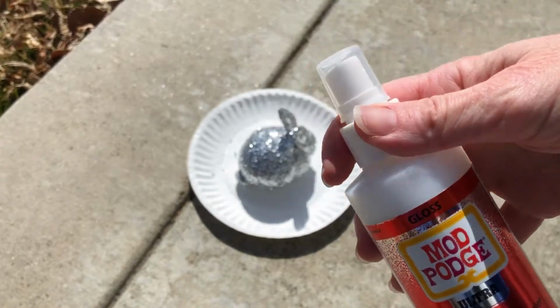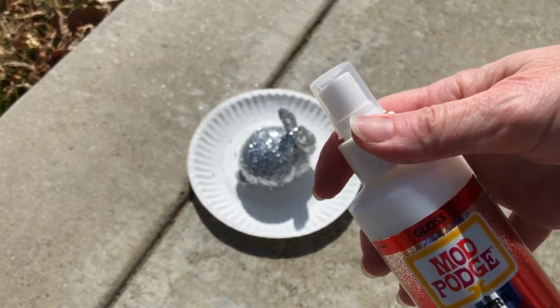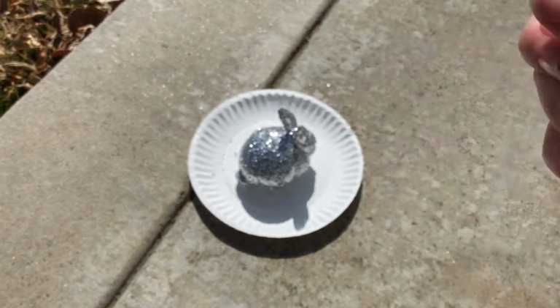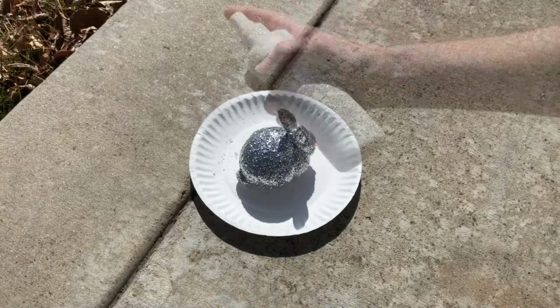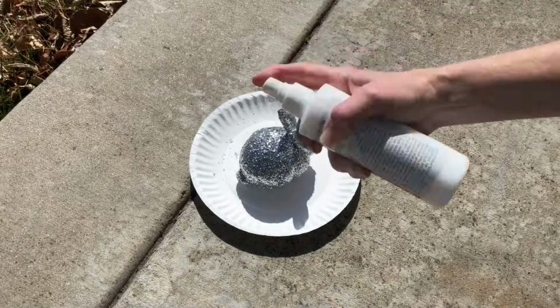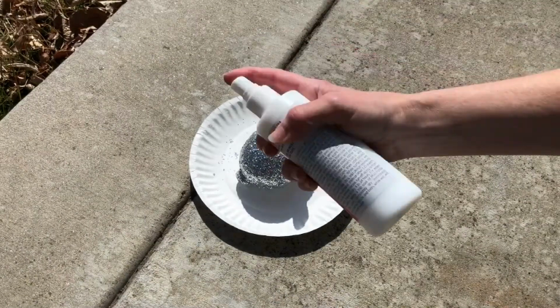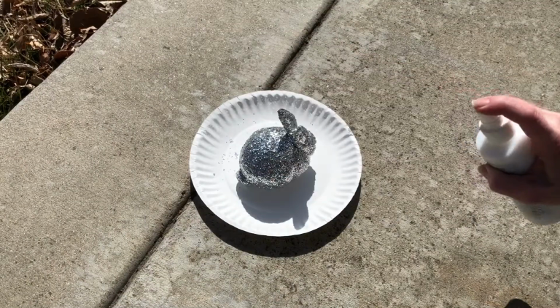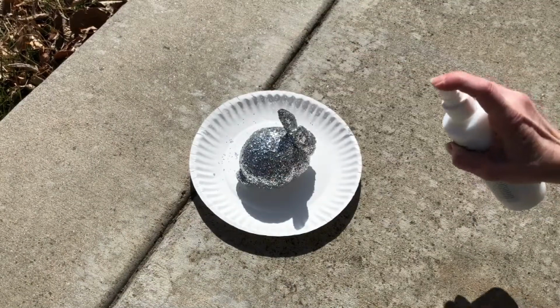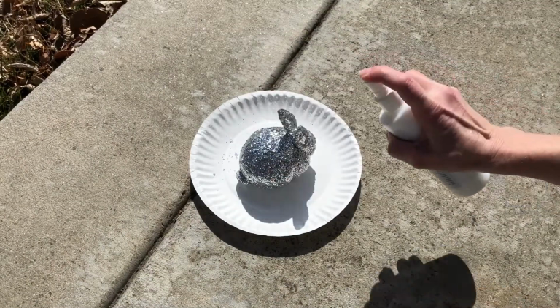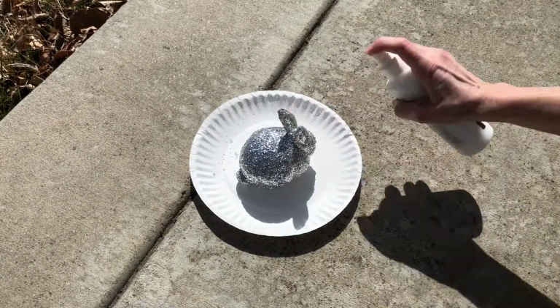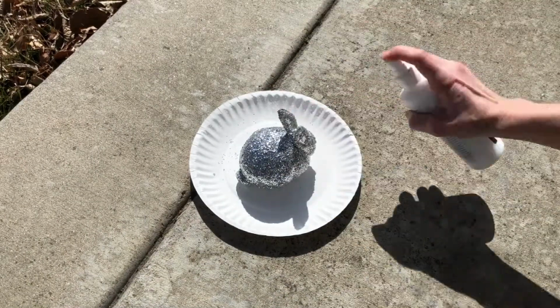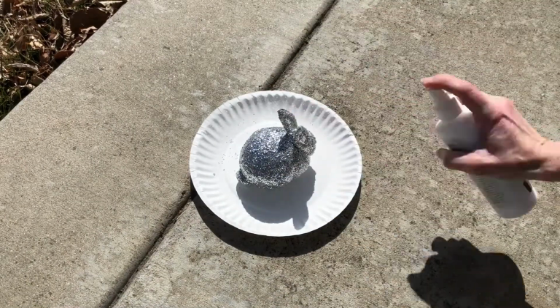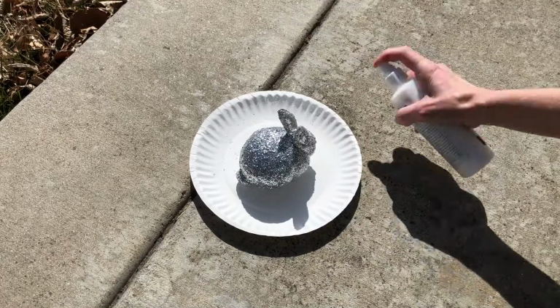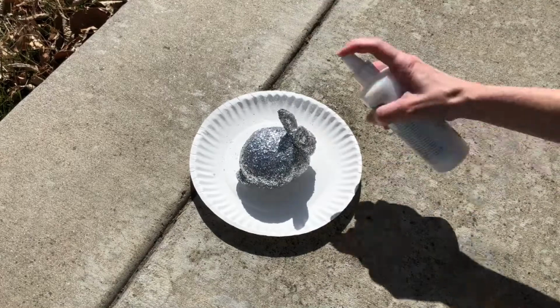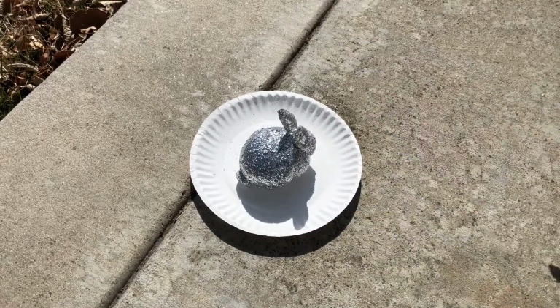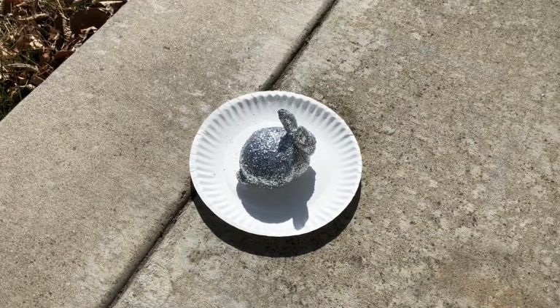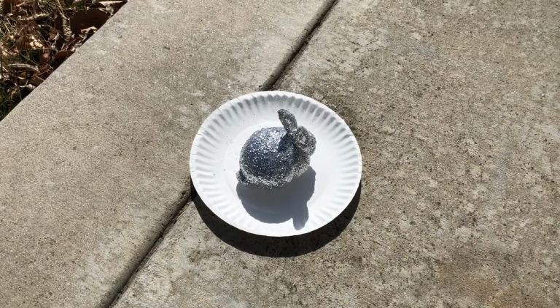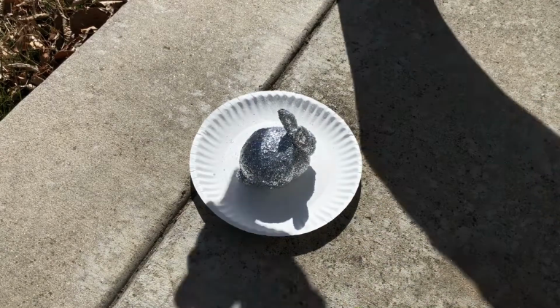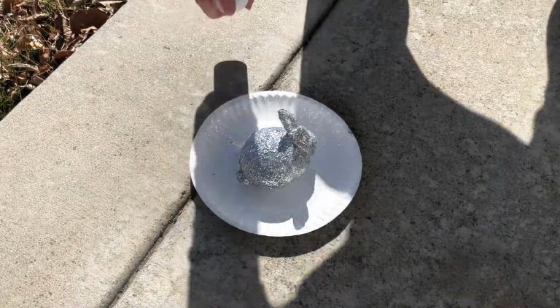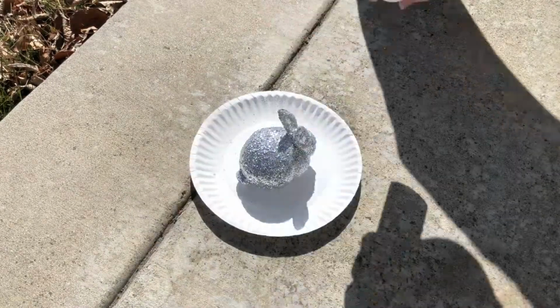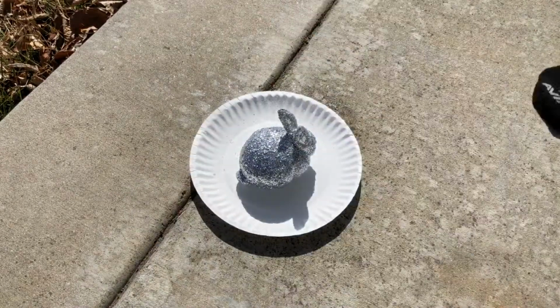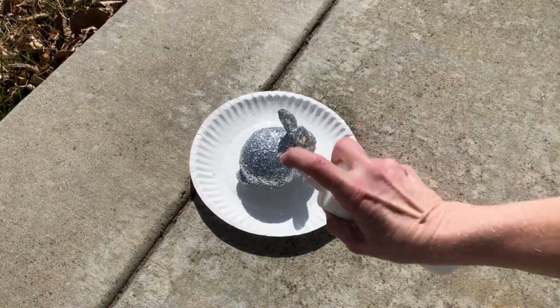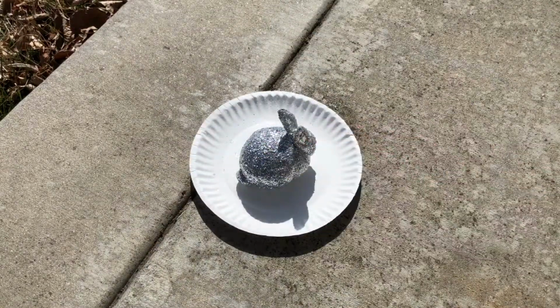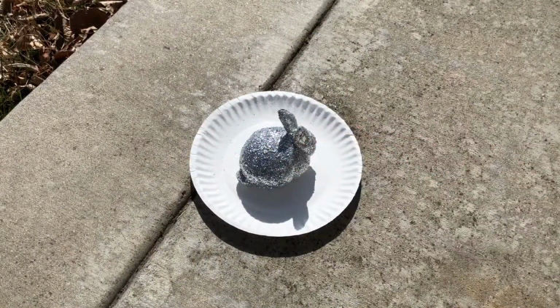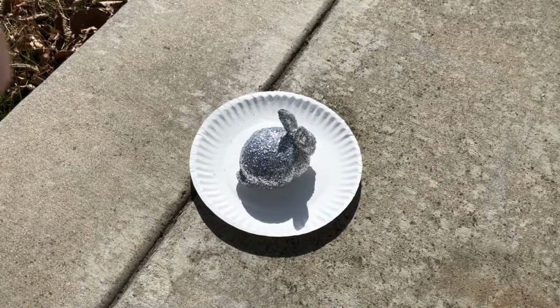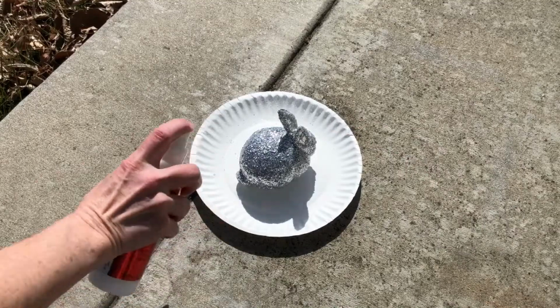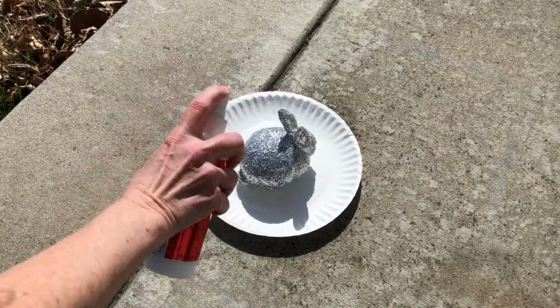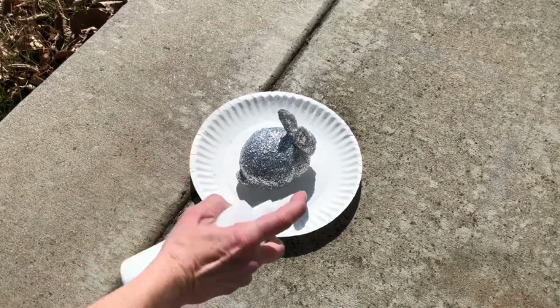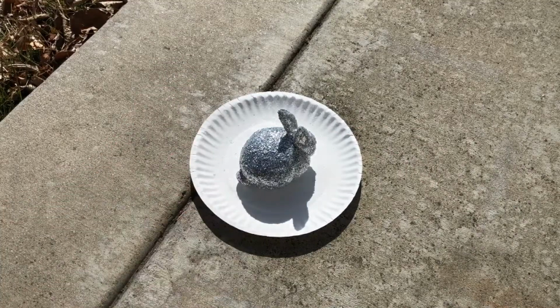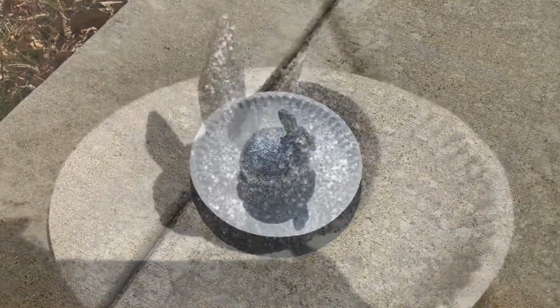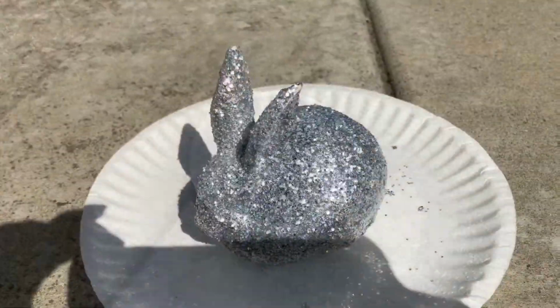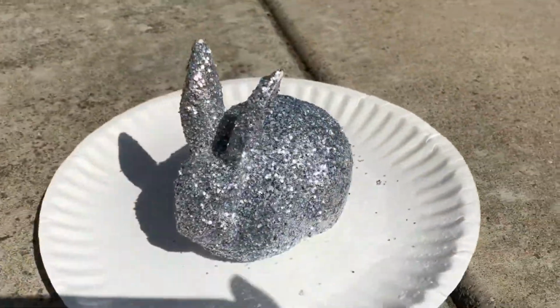Be sure to shake the bottle thoroughly before using, and after using be sure to clean out the nozzle. I let the bunny dry completely as per the bottle instructions.